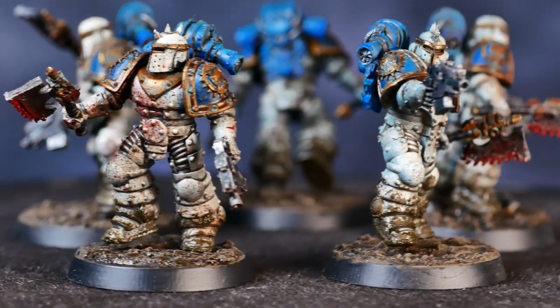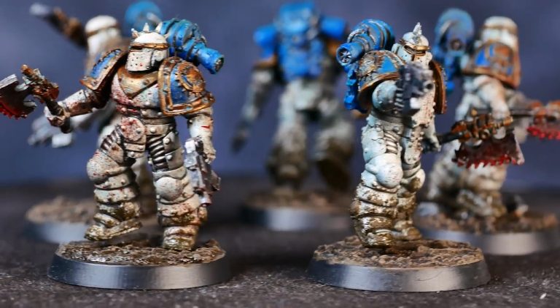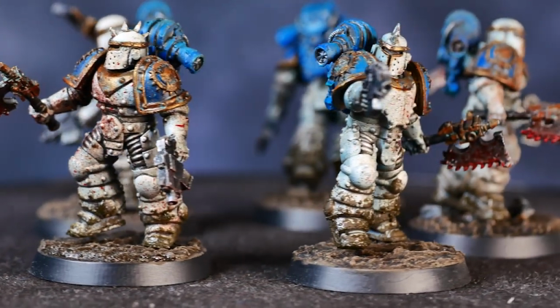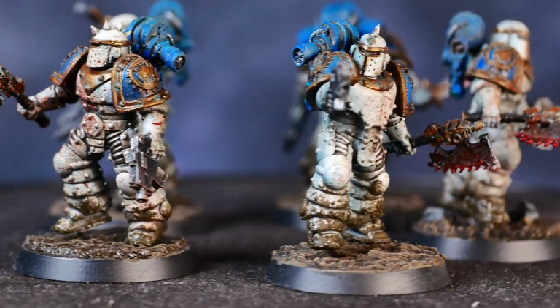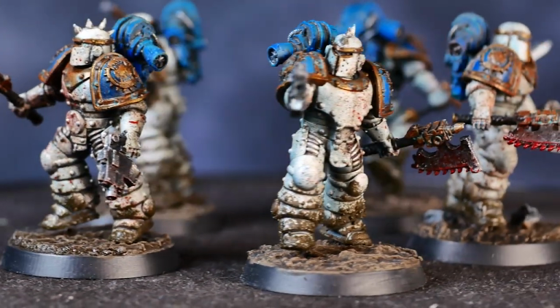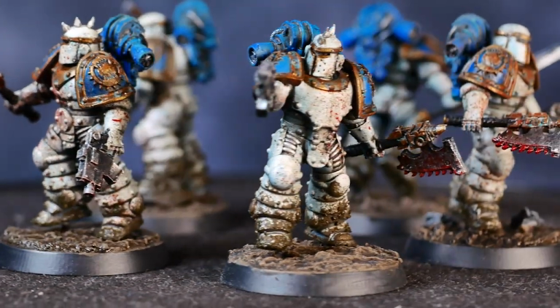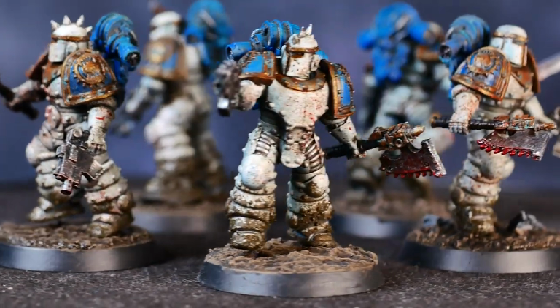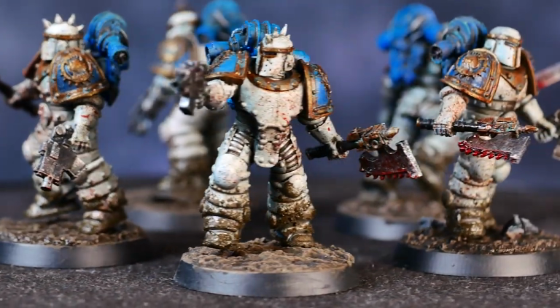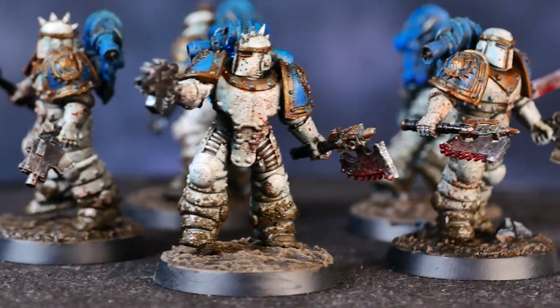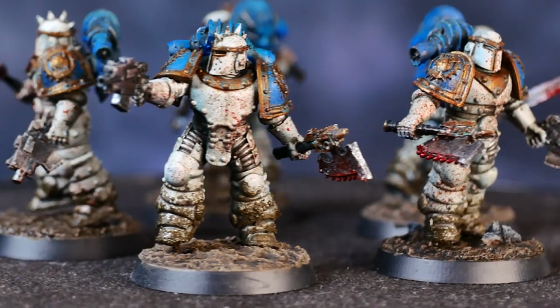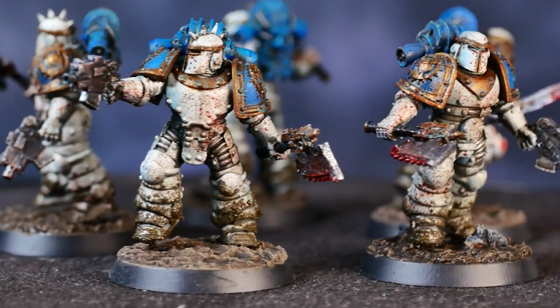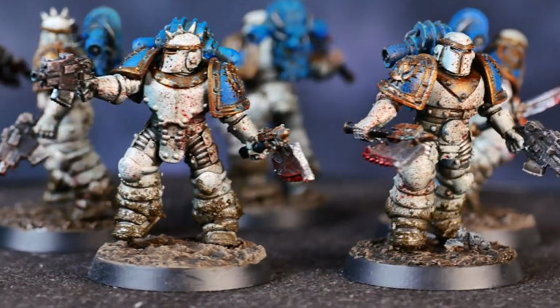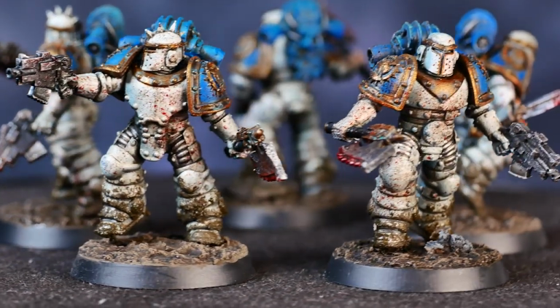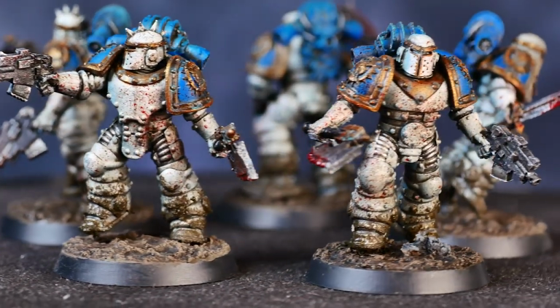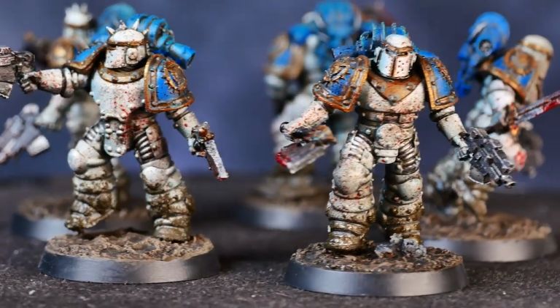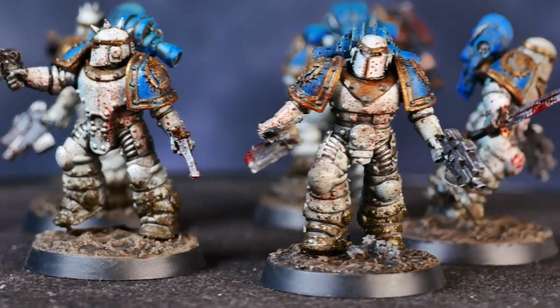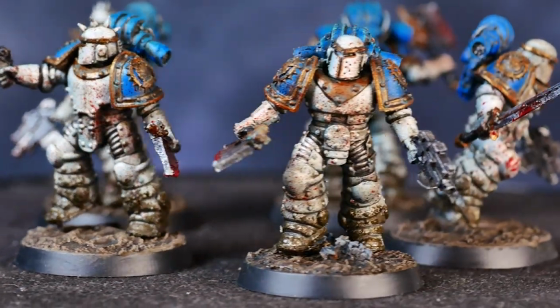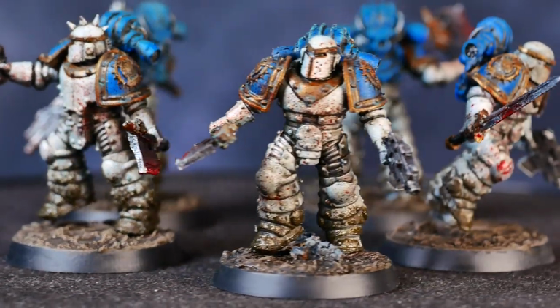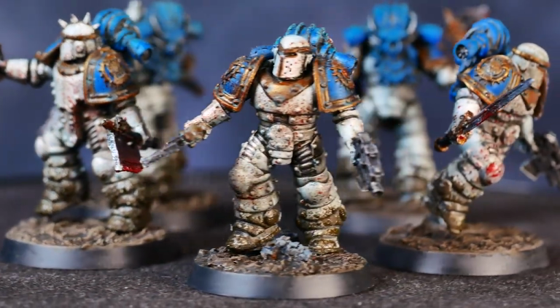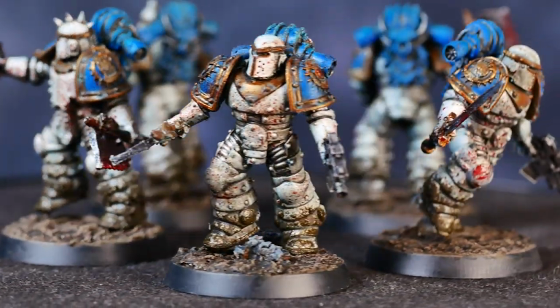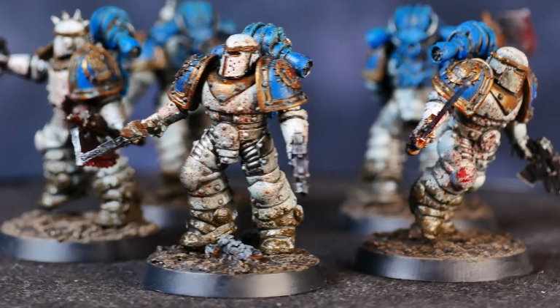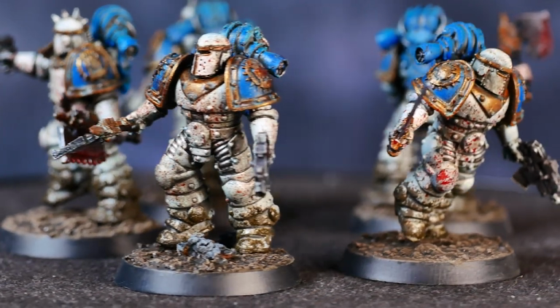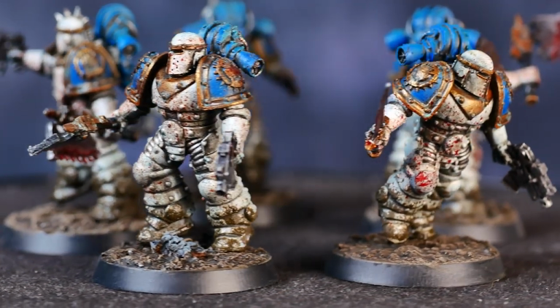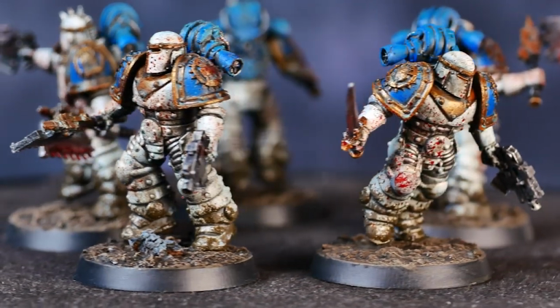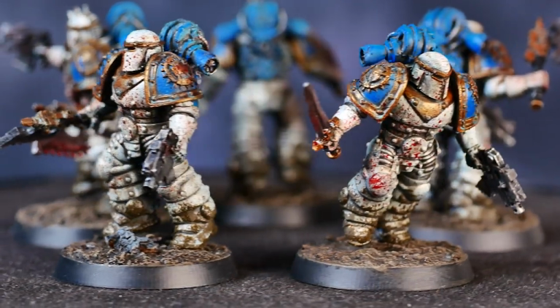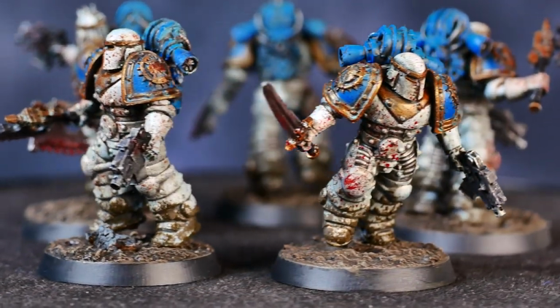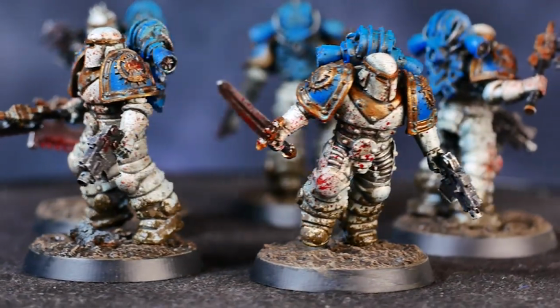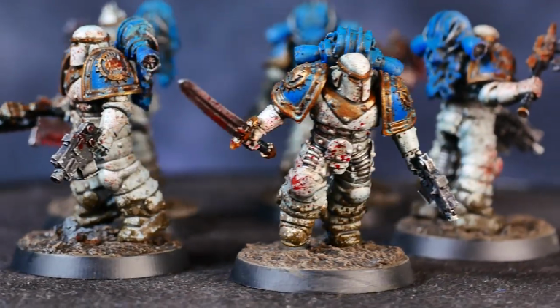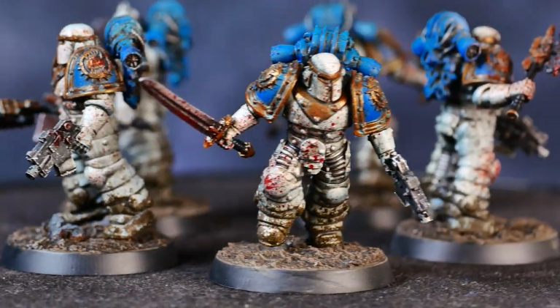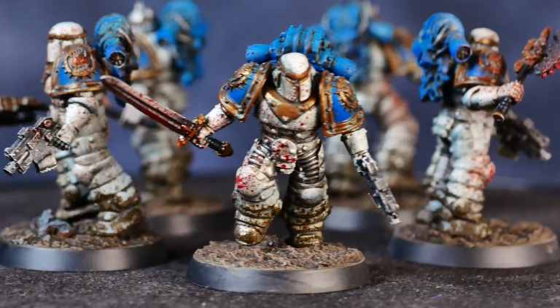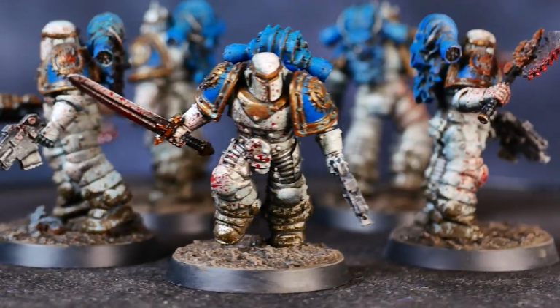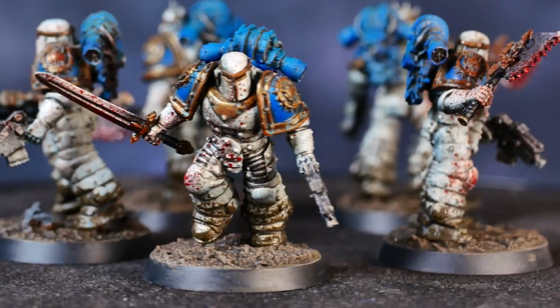In this quick tip video, I'm going to show you how I add some muddy environmental effects to my miniatures in two simple steps. I'm a pretty big proponent of having my models tie in visually with their base, as it makes your dudes look like they are really standing in the environment that your base represents, as opposed to just standing on top of it.